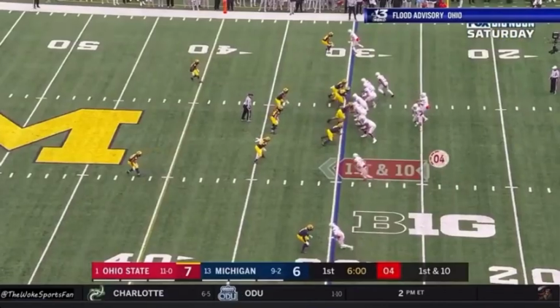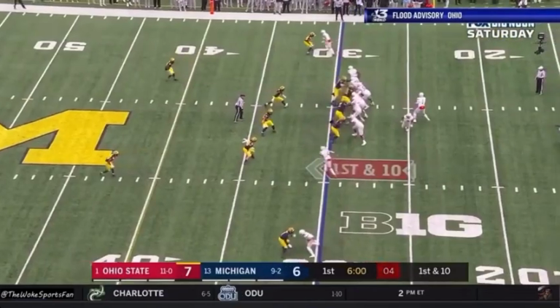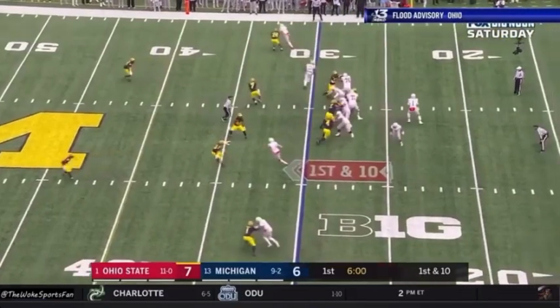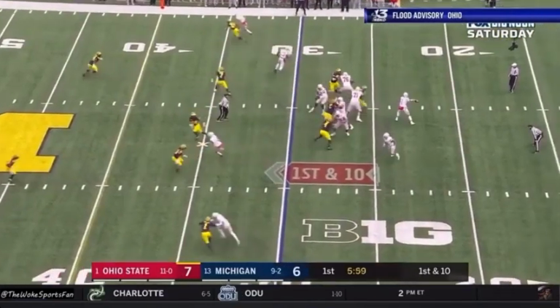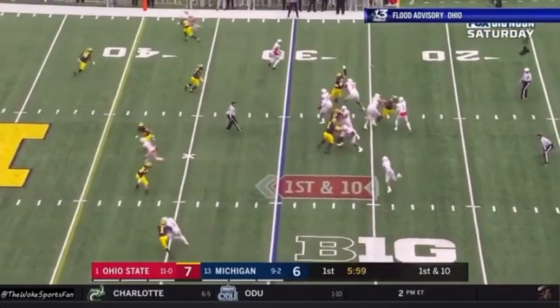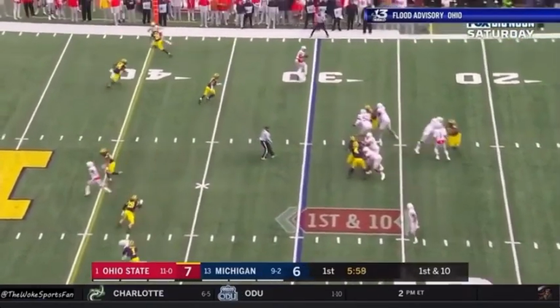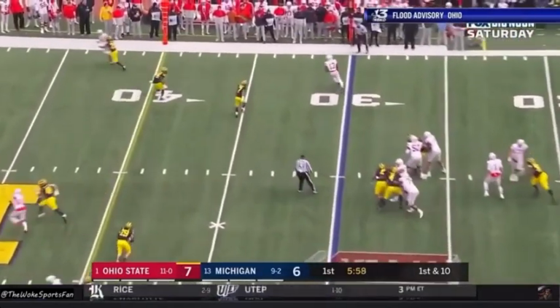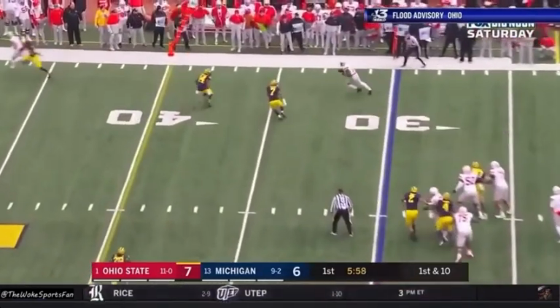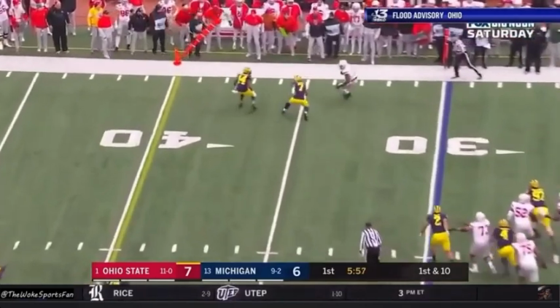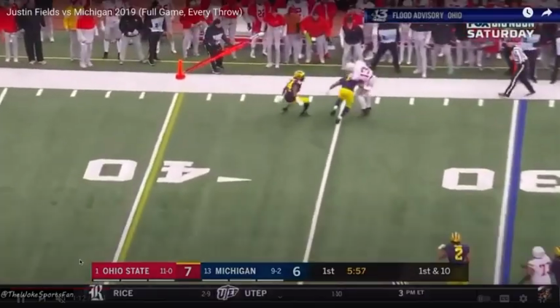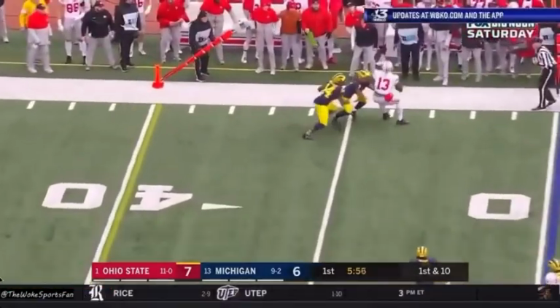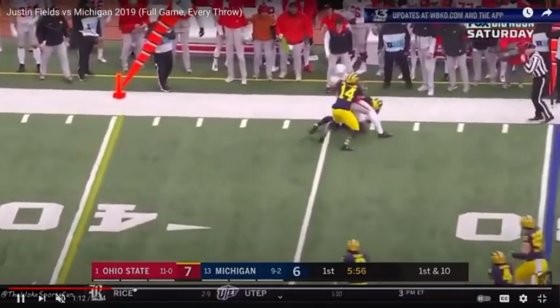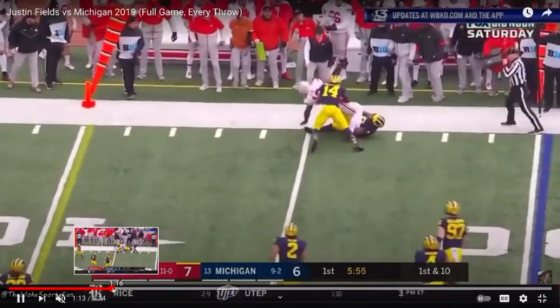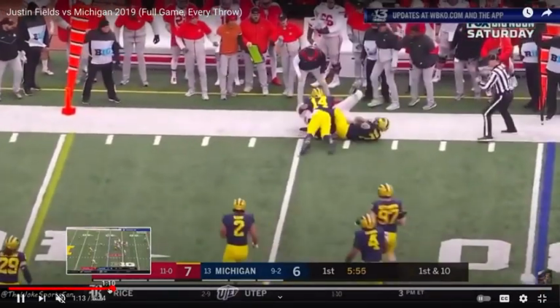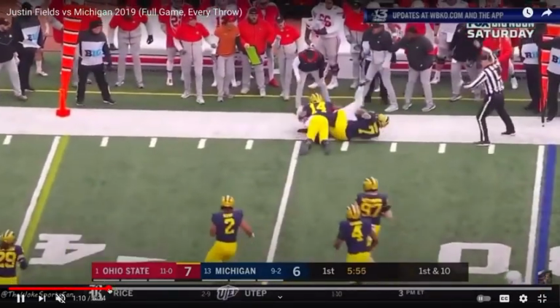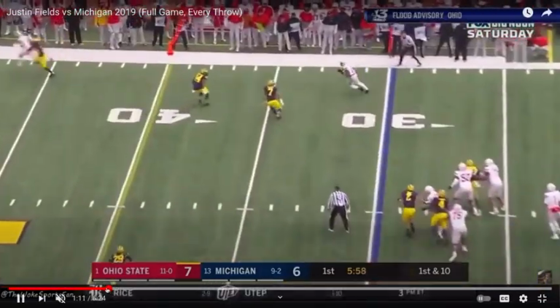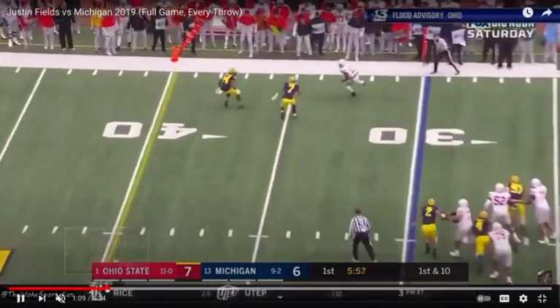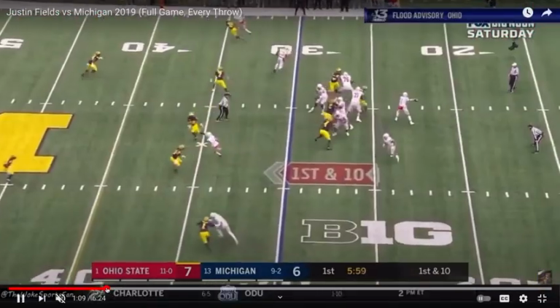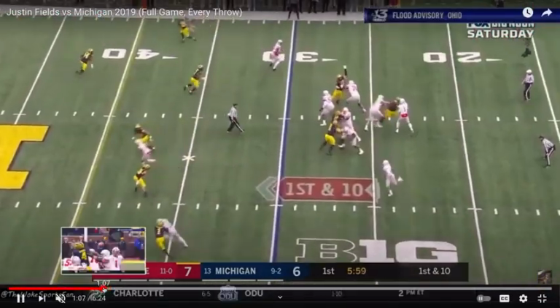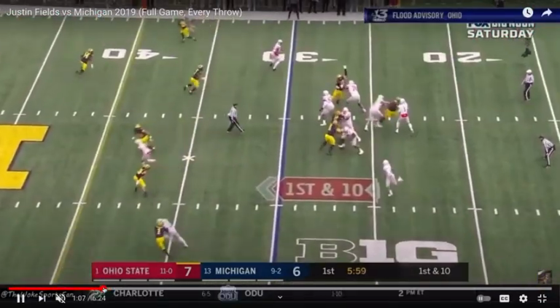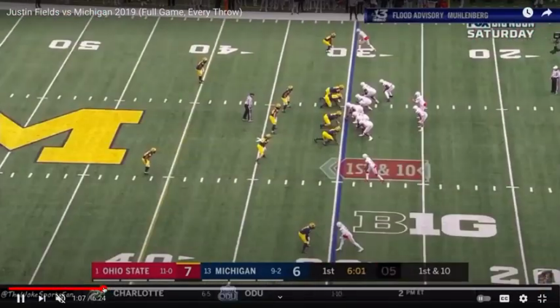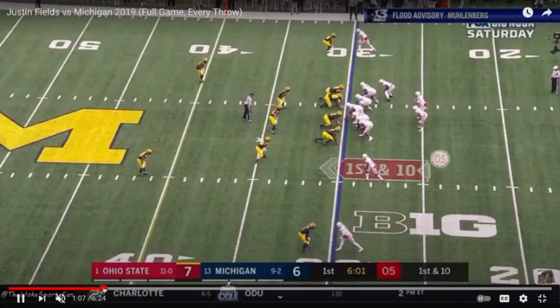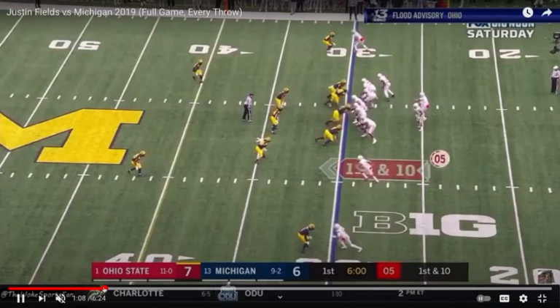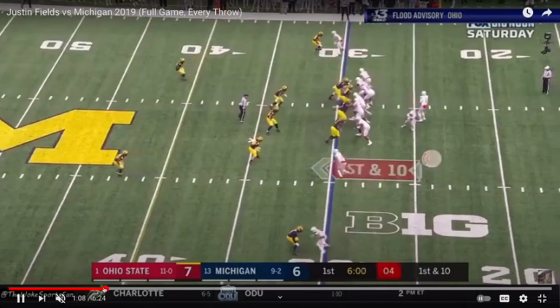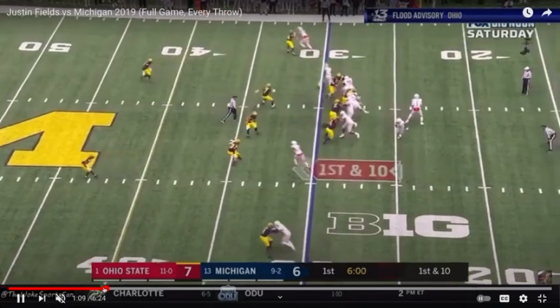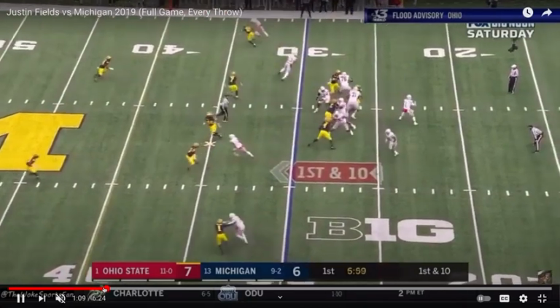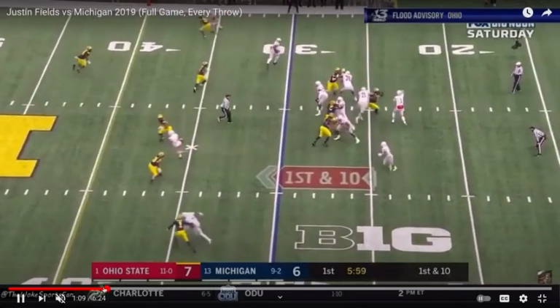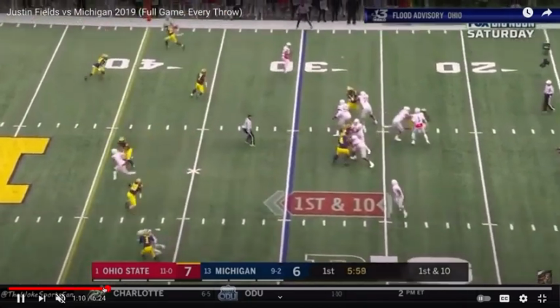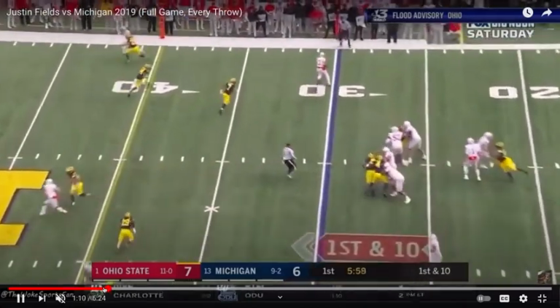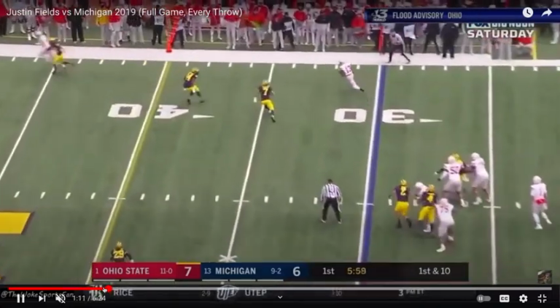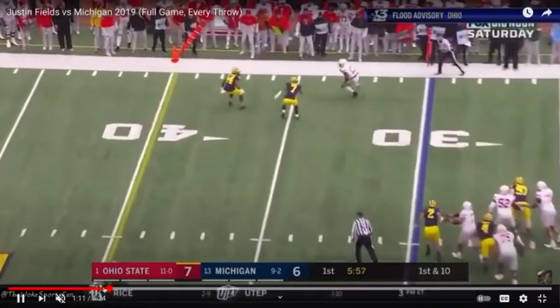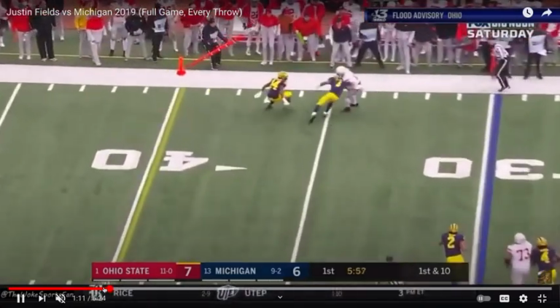One, two, three — ball's out. Reading the corner to see if the corner is bailing on him. He's seeing press man — that's confirmed. One, two, three — shoot it out to 13.